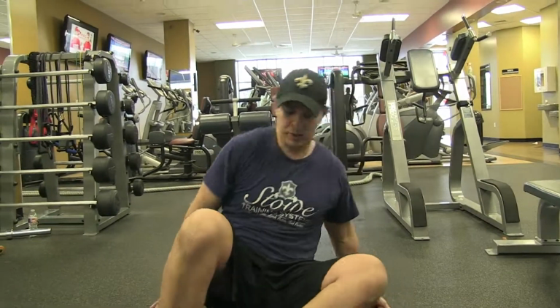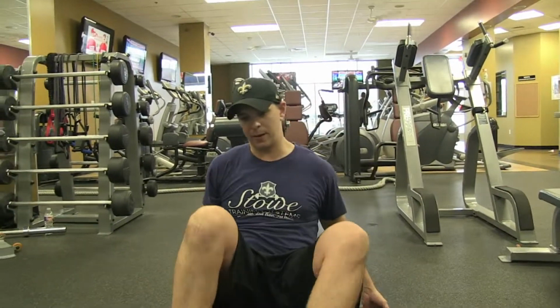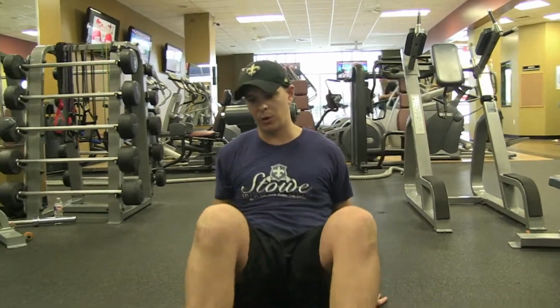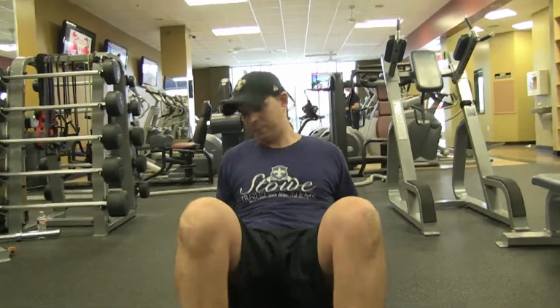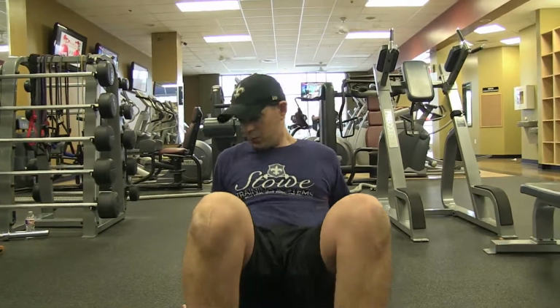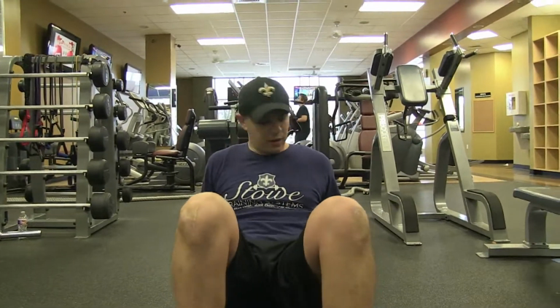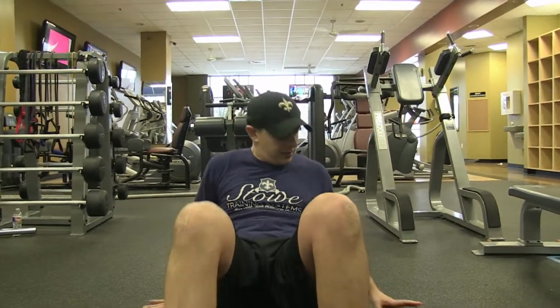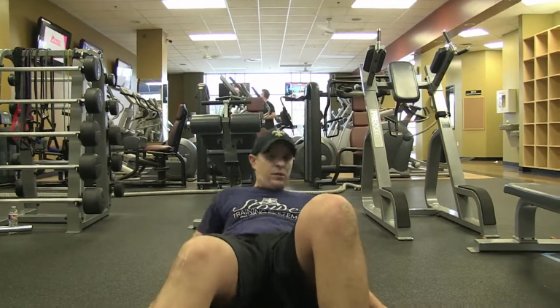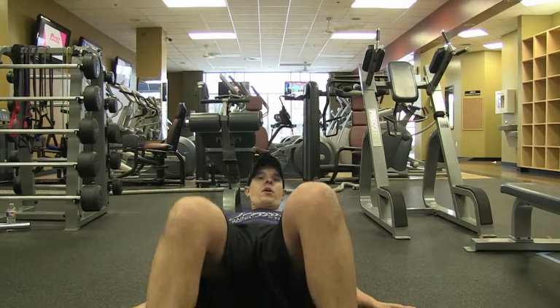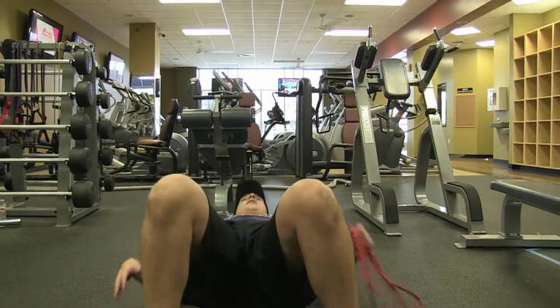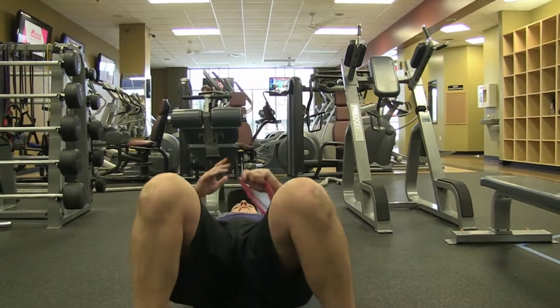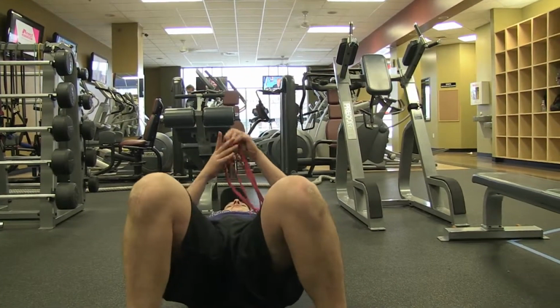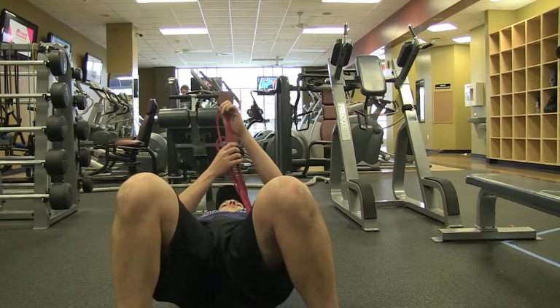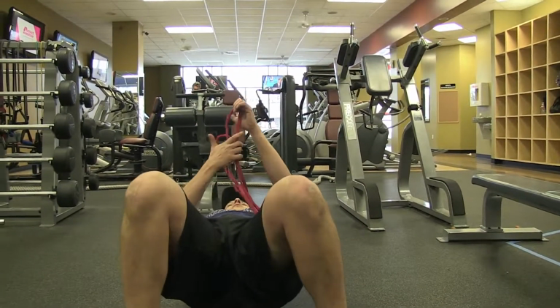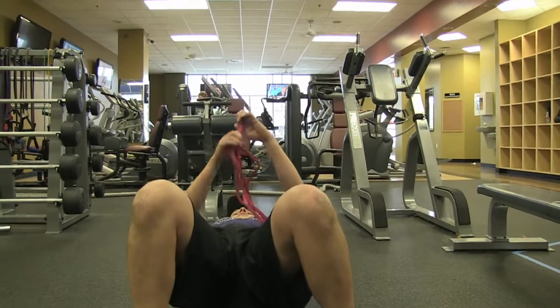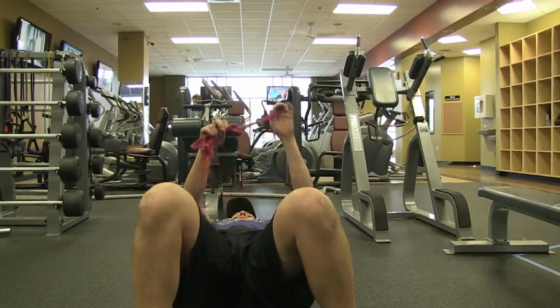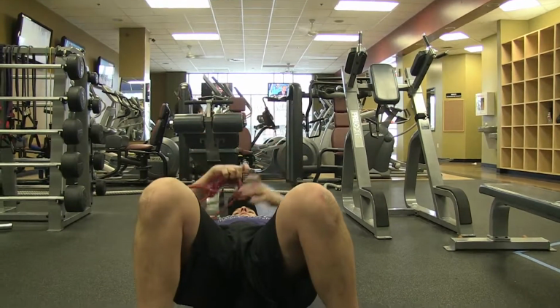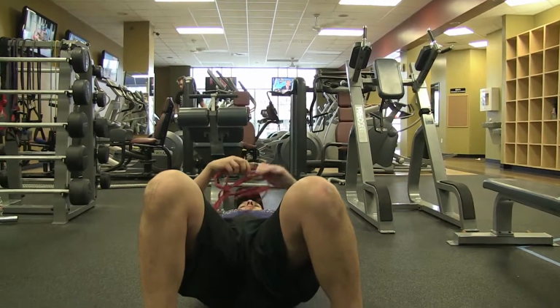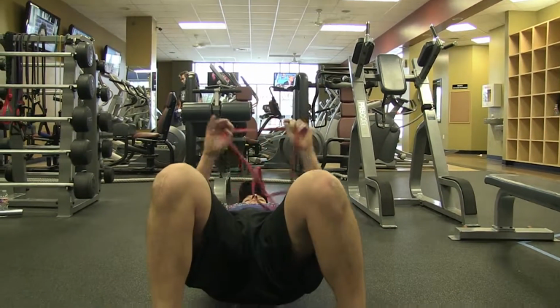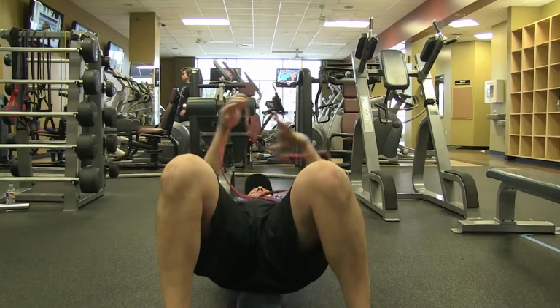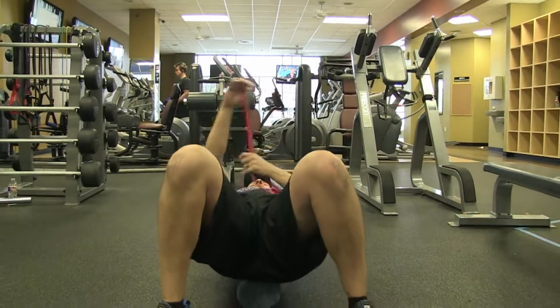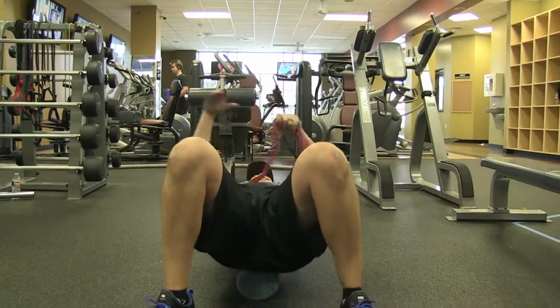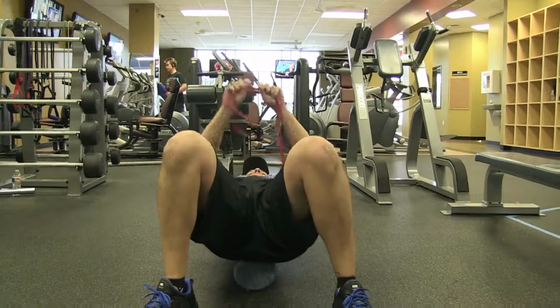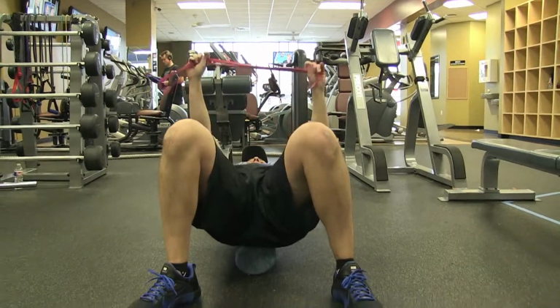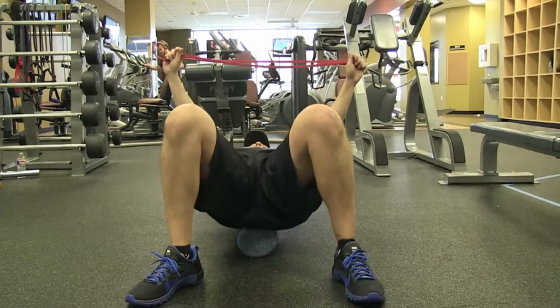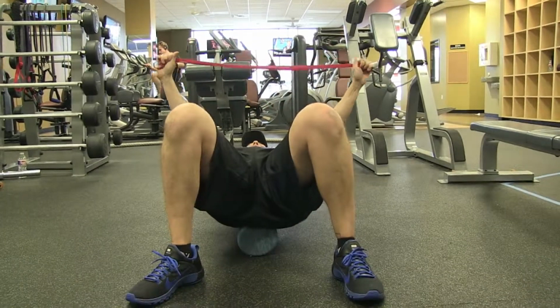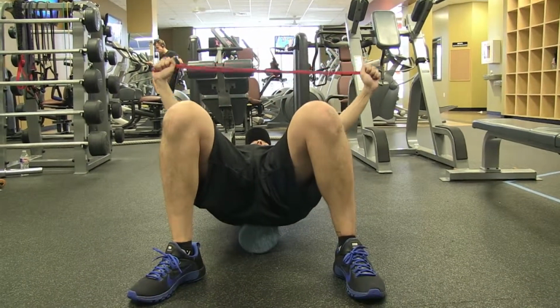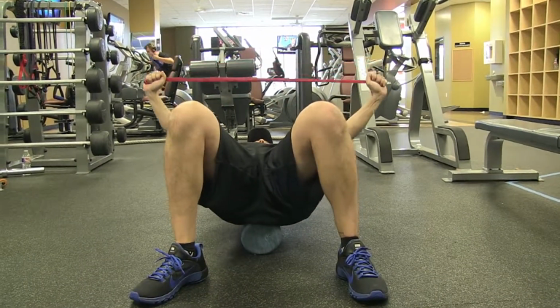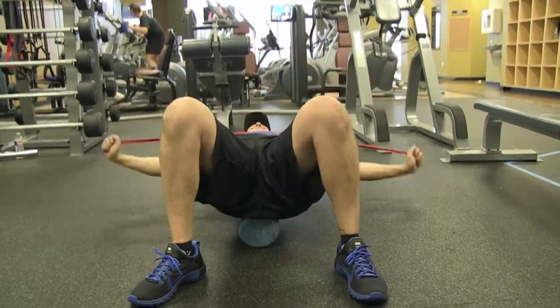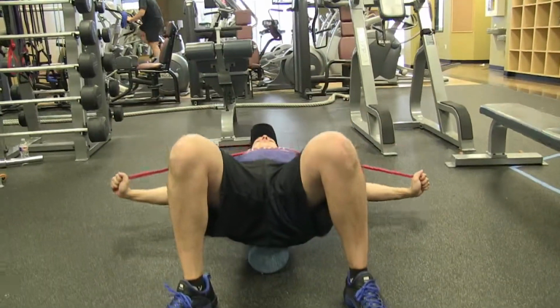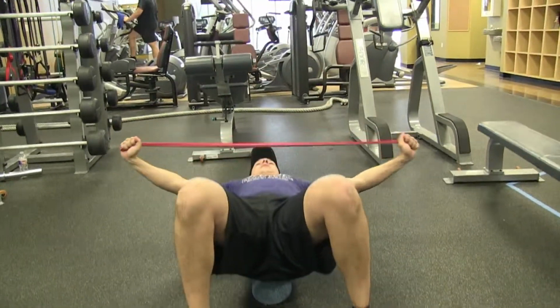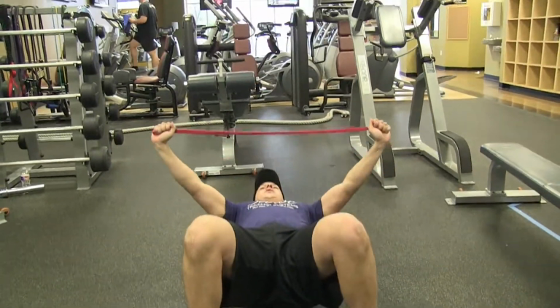We're going to find a foam roller. We're going to get our butt, lumbar, upper back, and head on the foam roller, overhand grip on the resistance band, and then just do a pull apart like so.